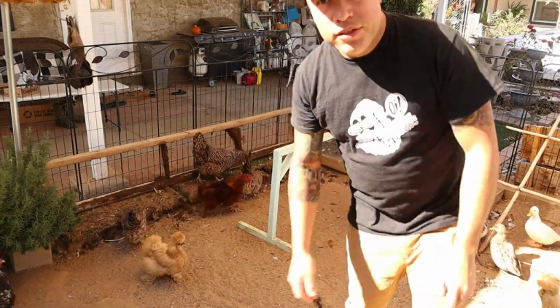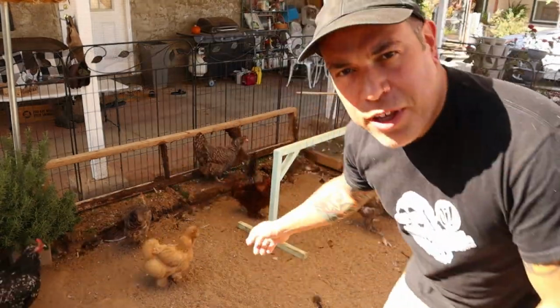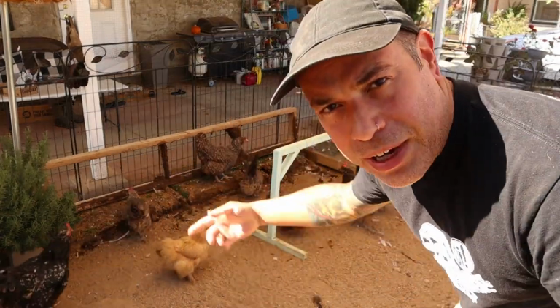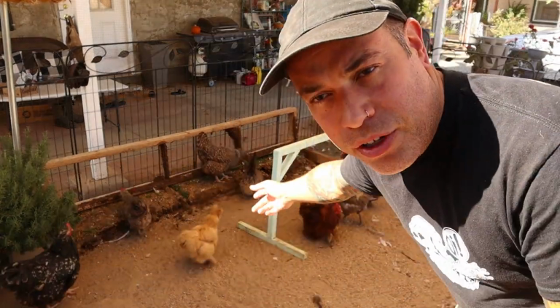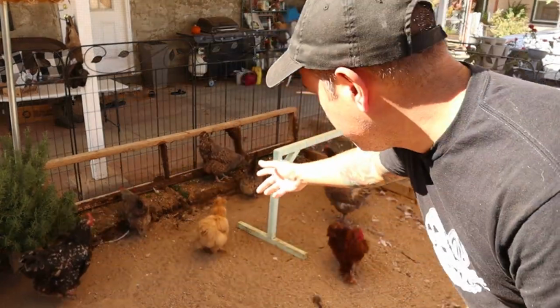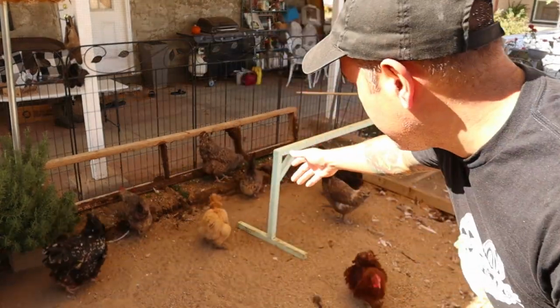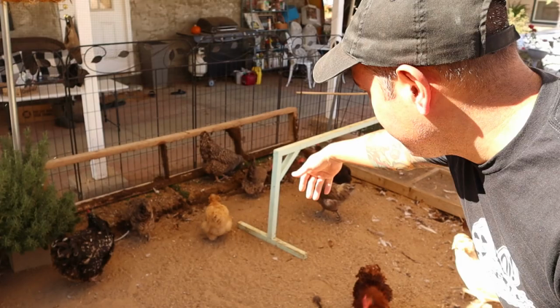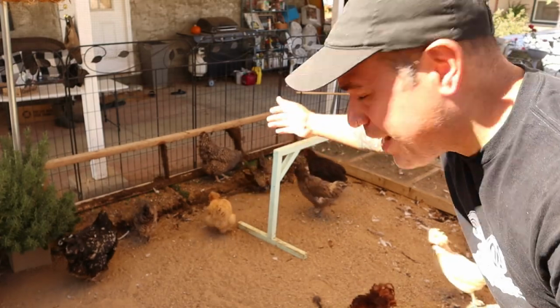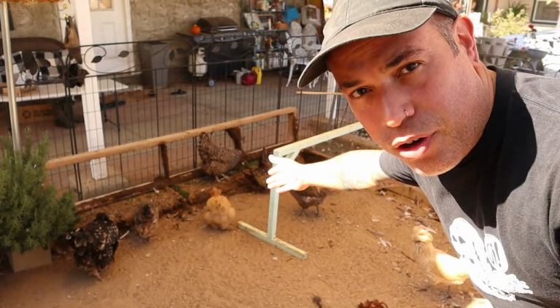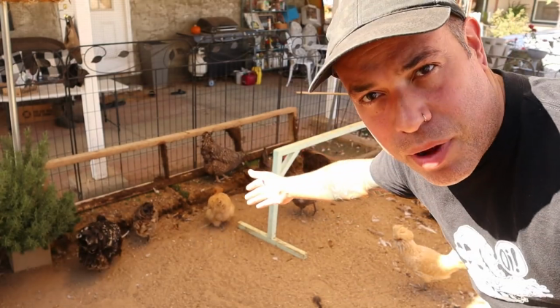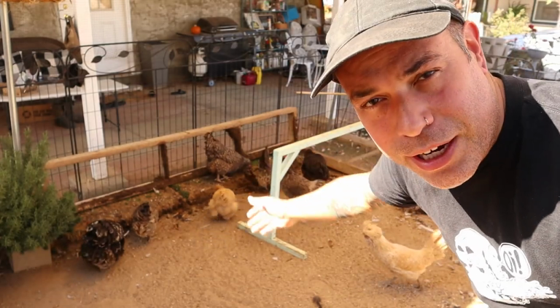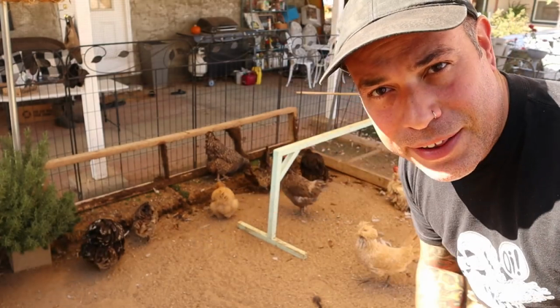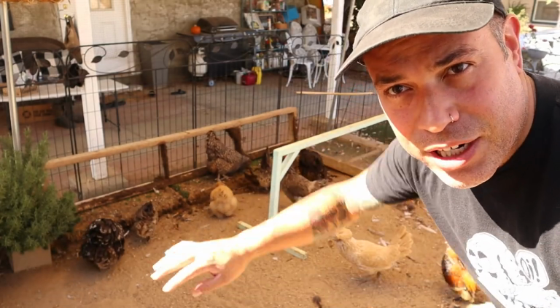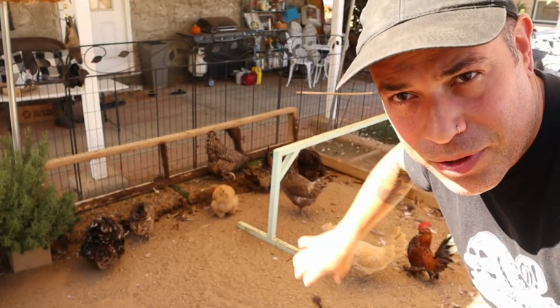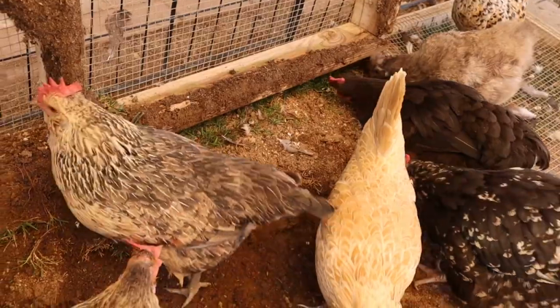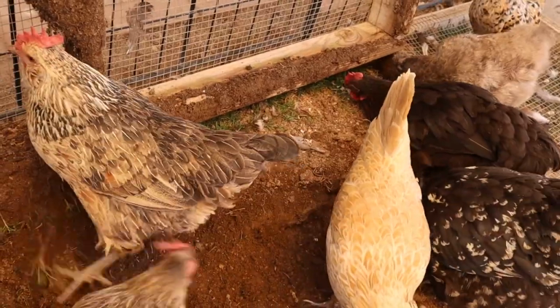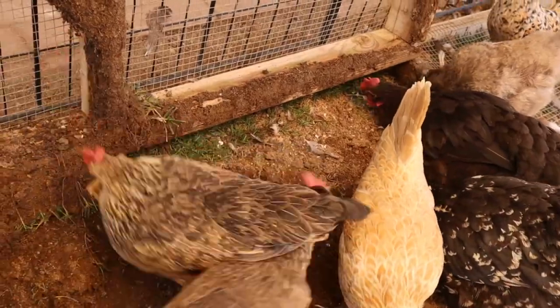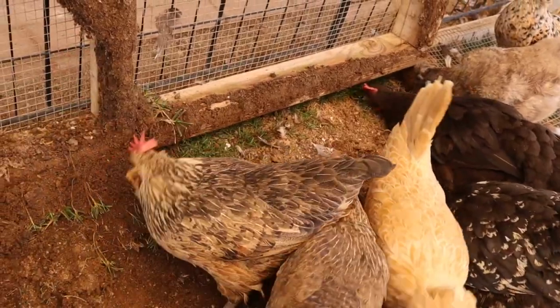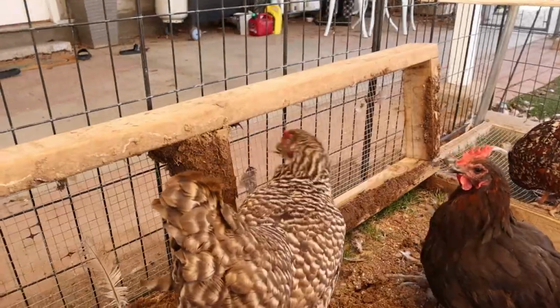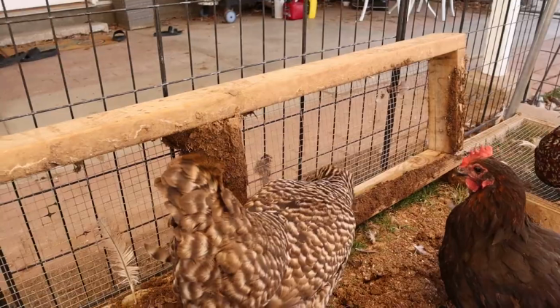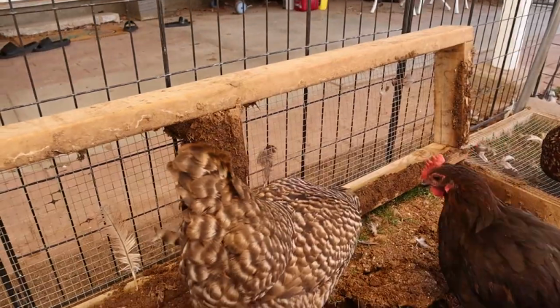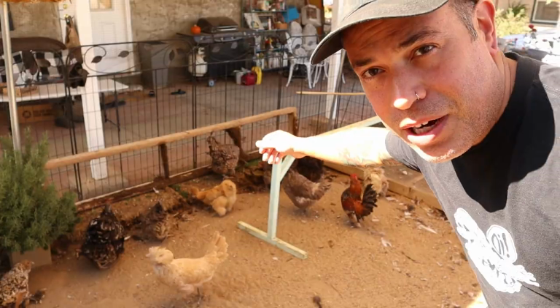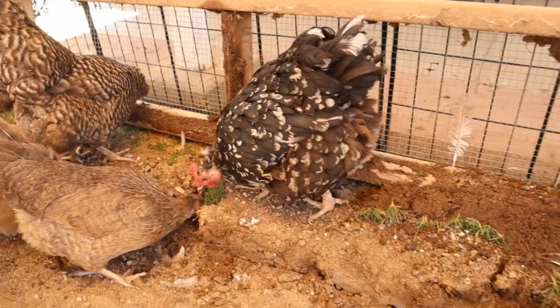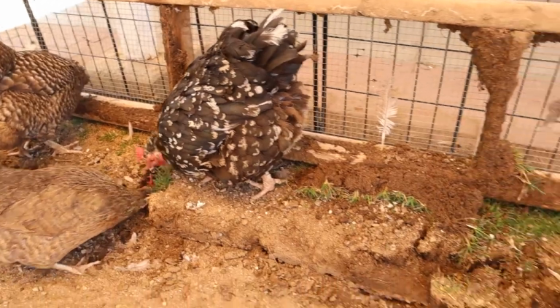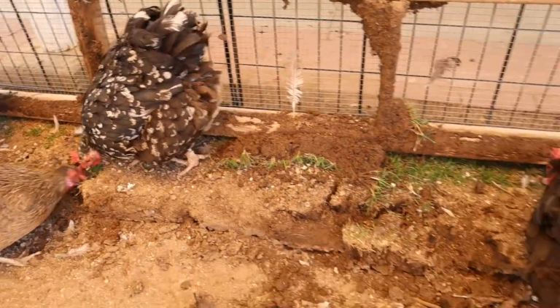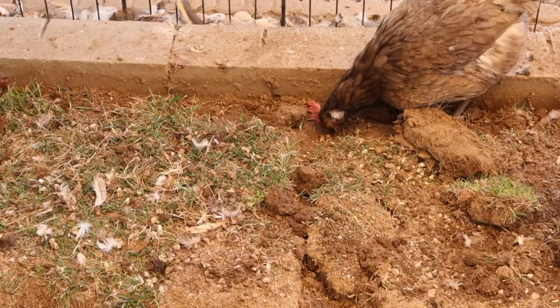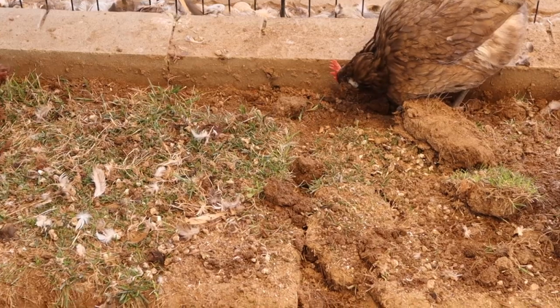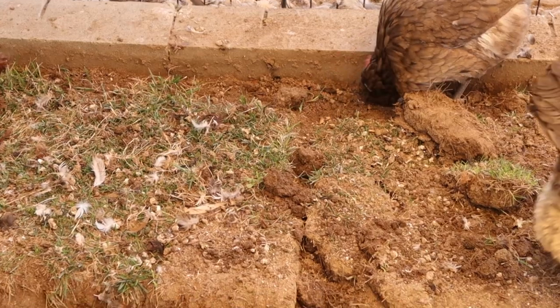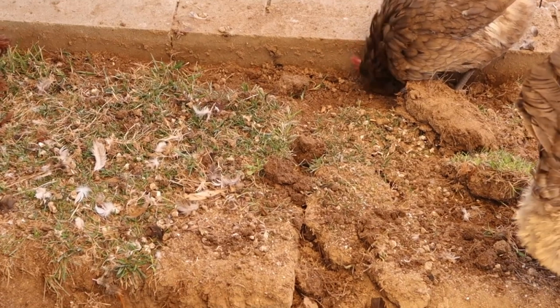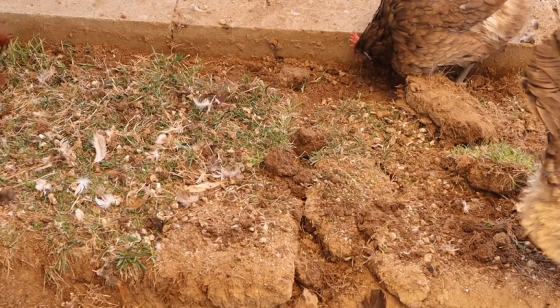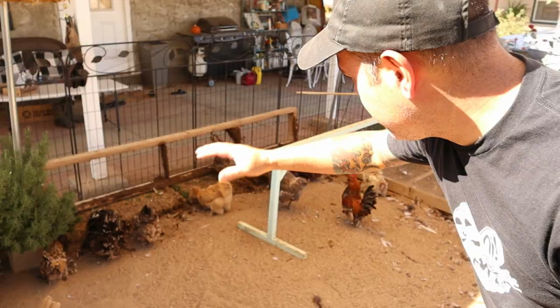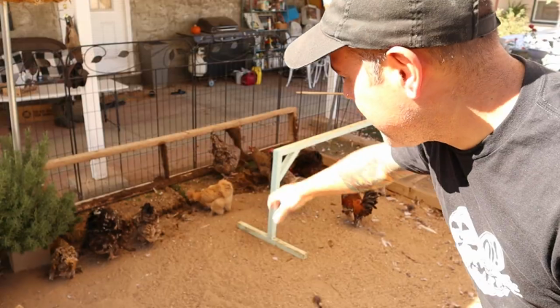Normally that's what we're having to do — we just go ahead and lift the entire grazing box frame and then the chickens go and scratch. They find worms, they like to eat whatever grass is there, and move the manure around again. So we're going to go ahead and let them do that.